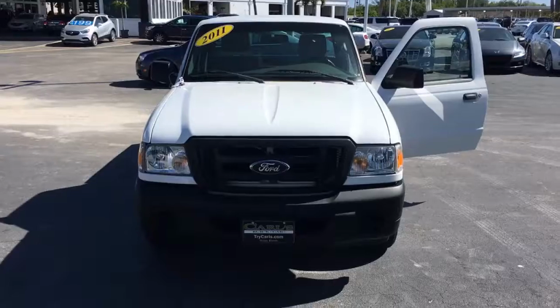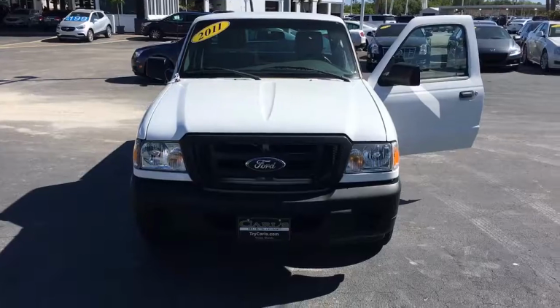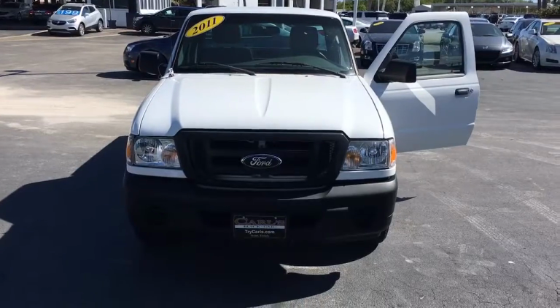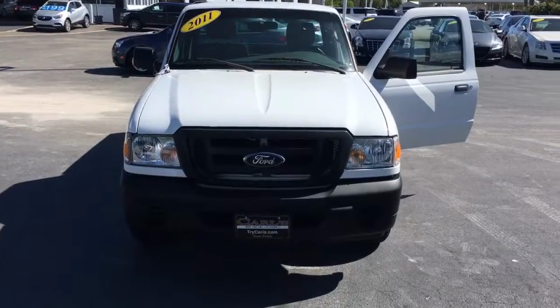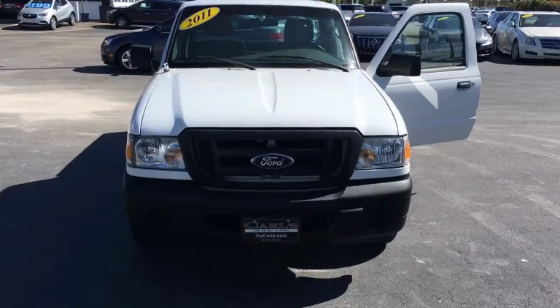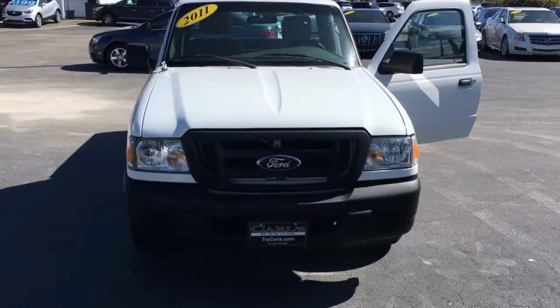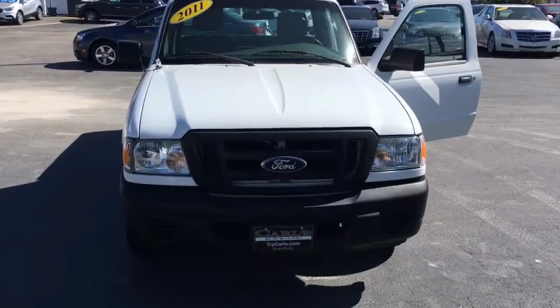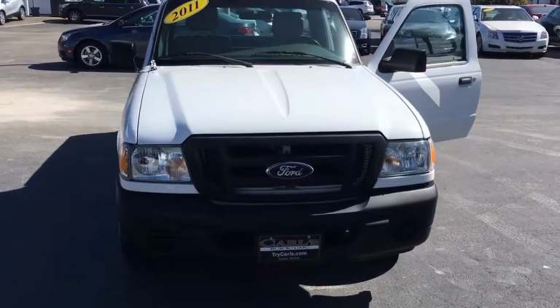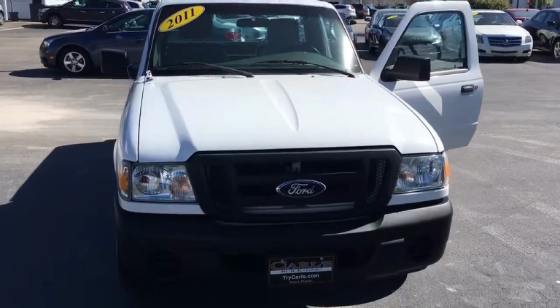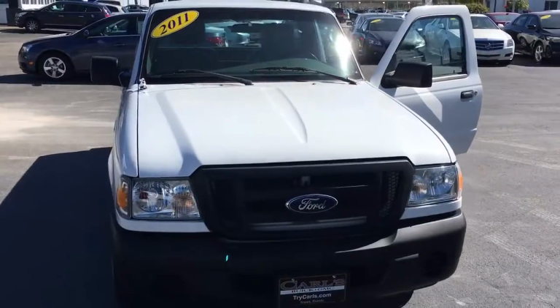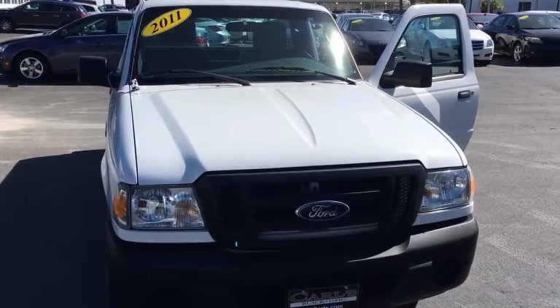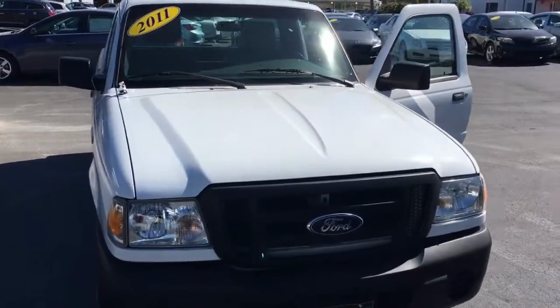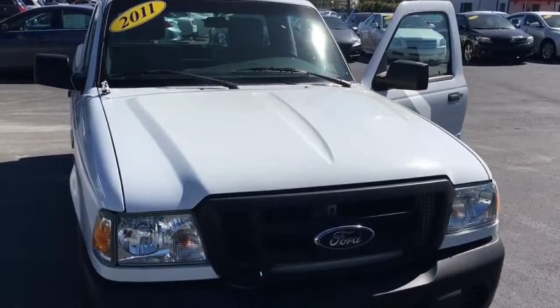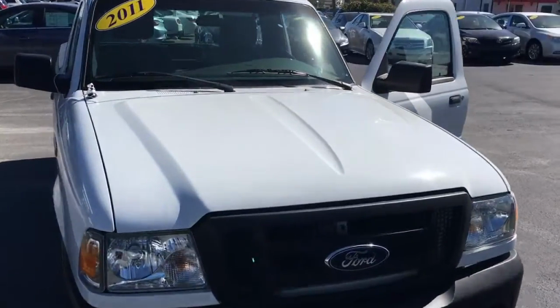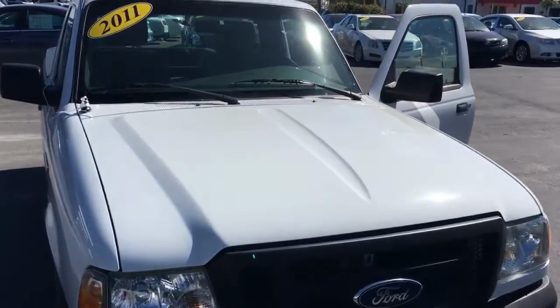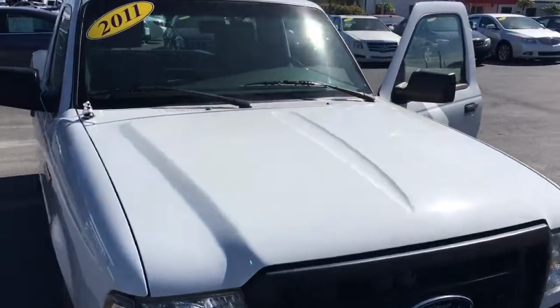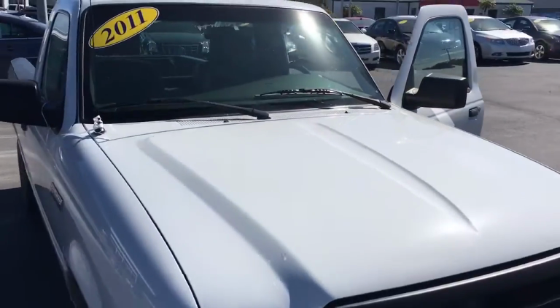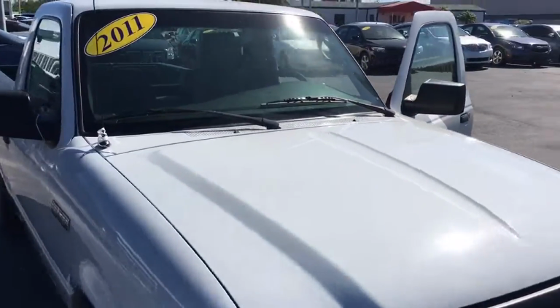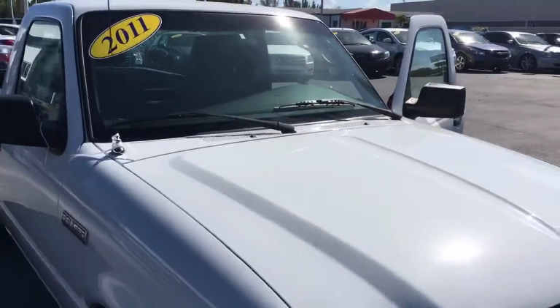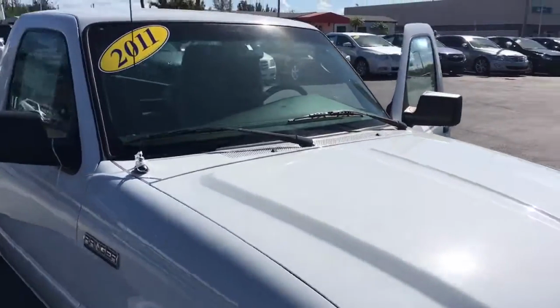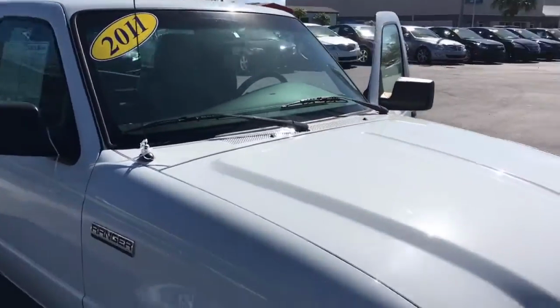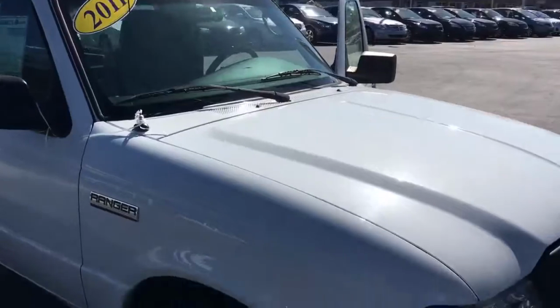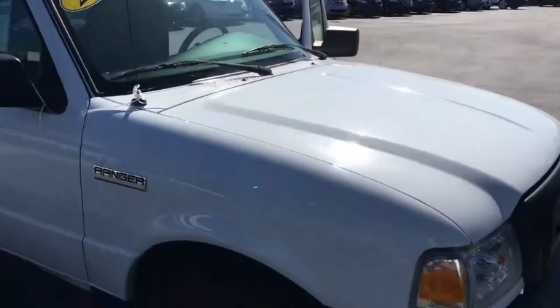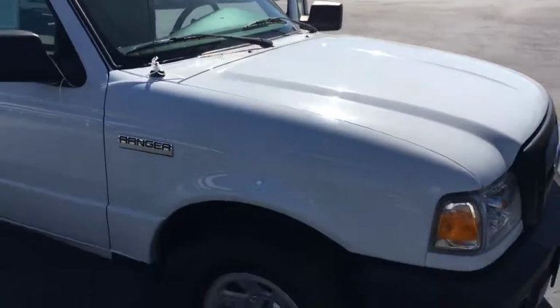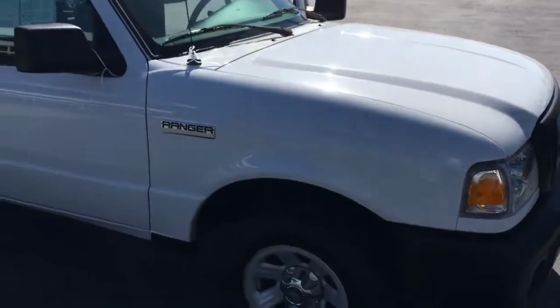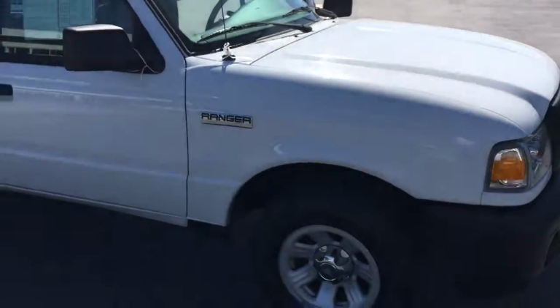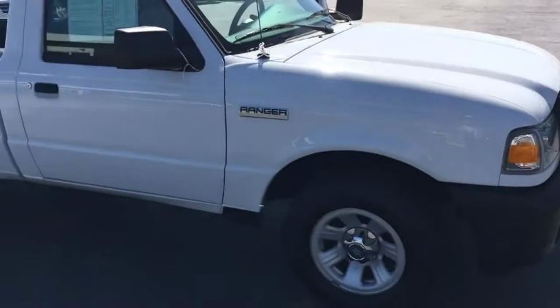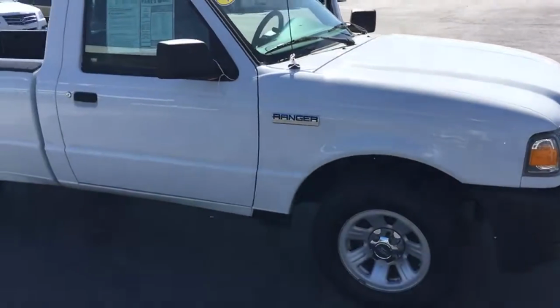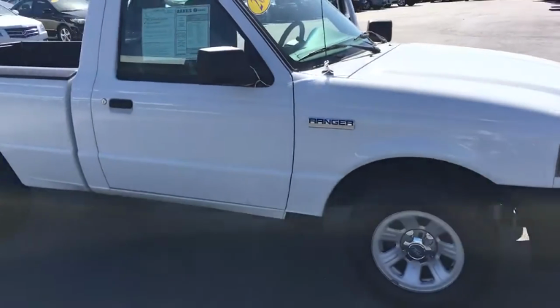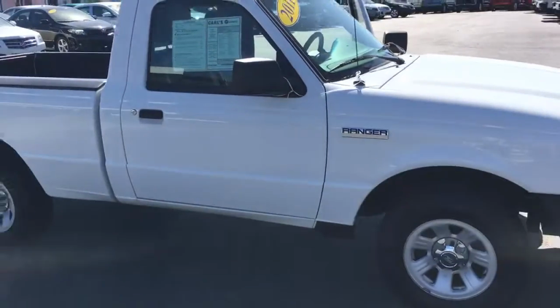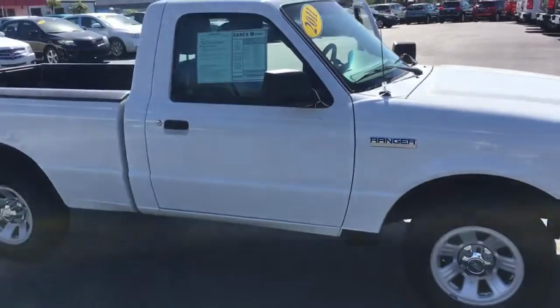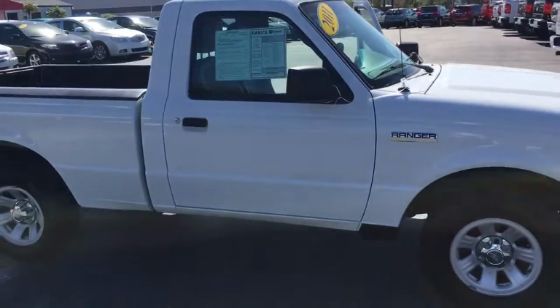Hello, my name is John Dee from Carls Buick GMC. Just want to shoot you a real quick video. There's a 2011 Ford Ranger regular cab that we have in stock.